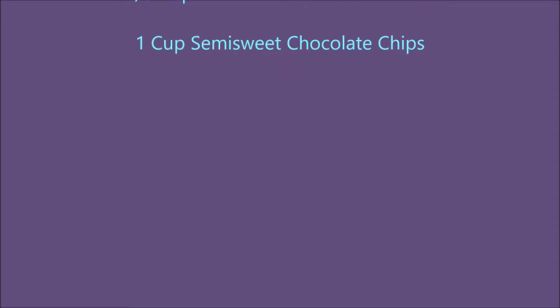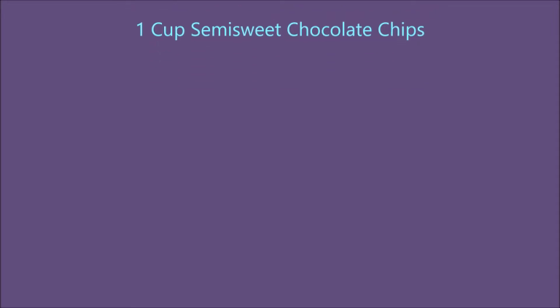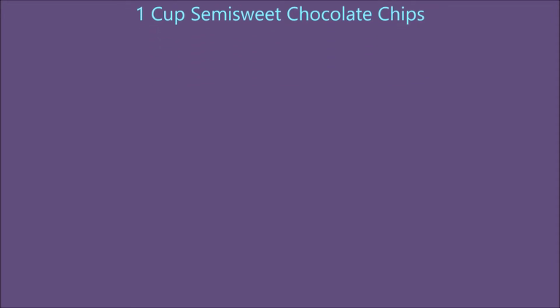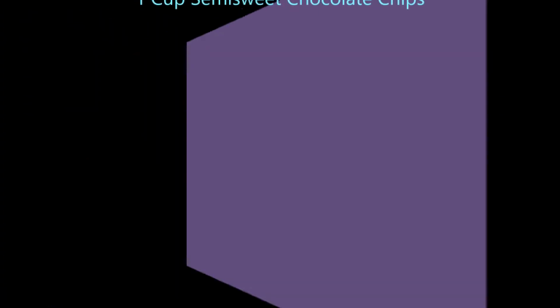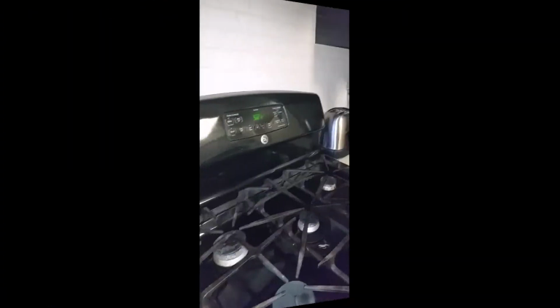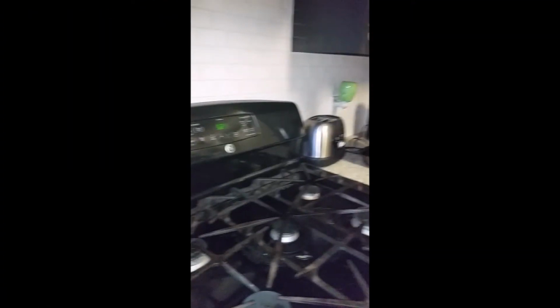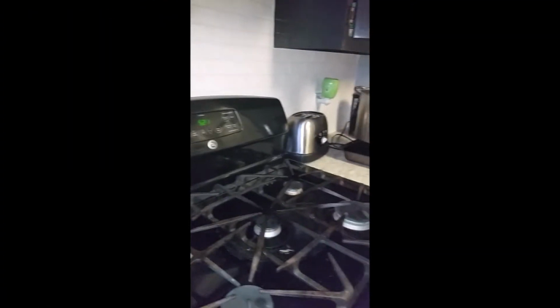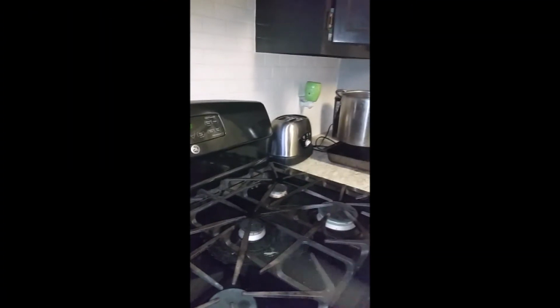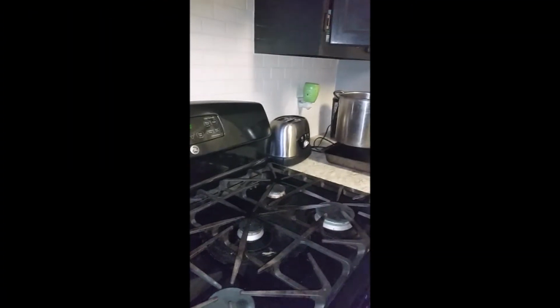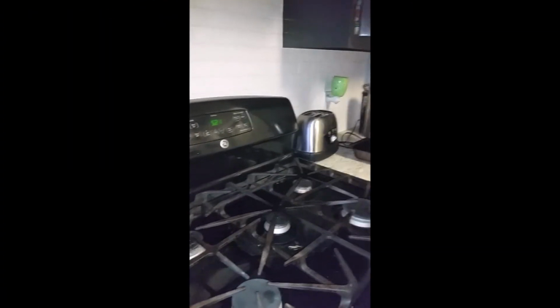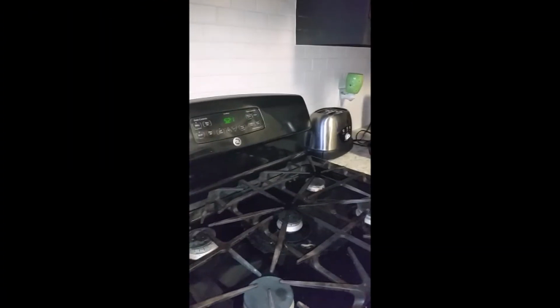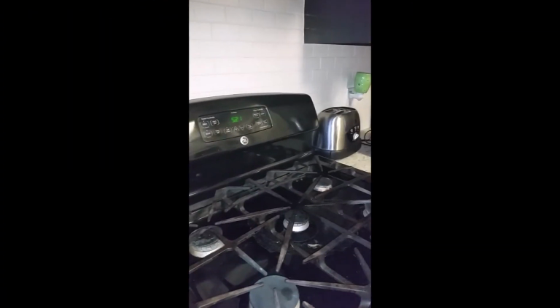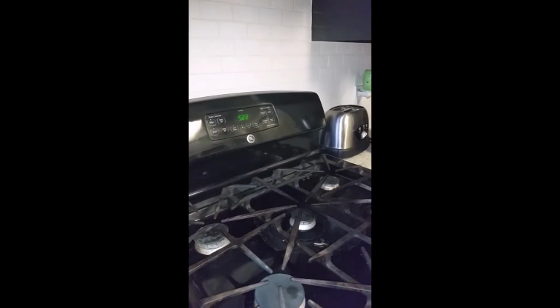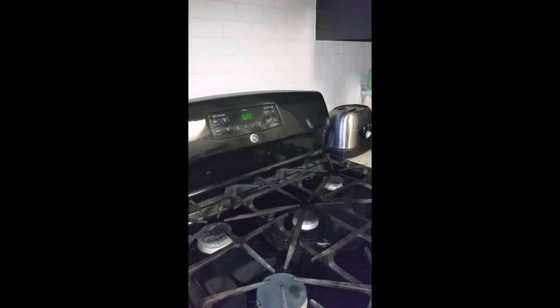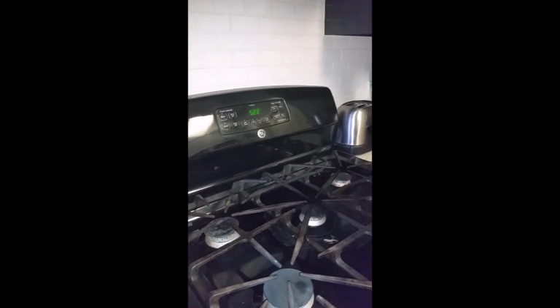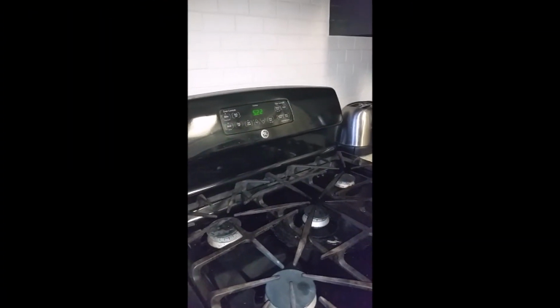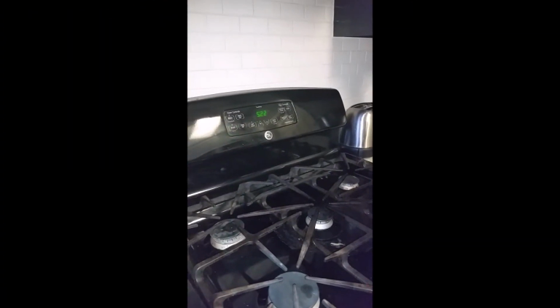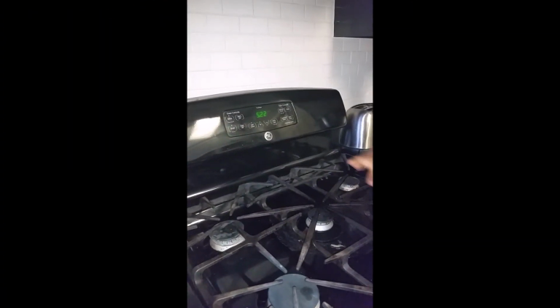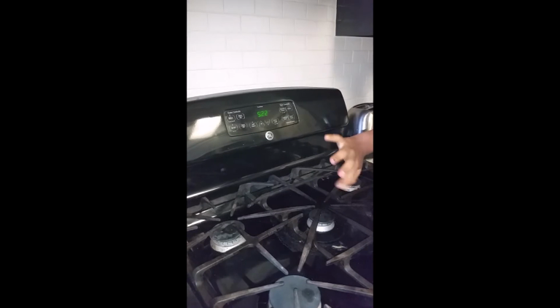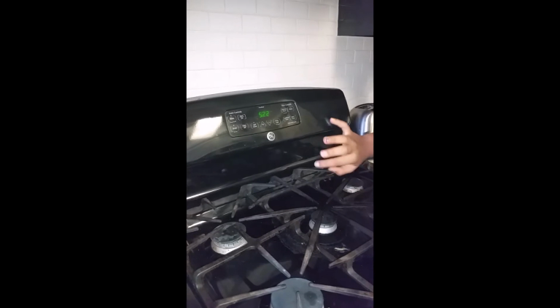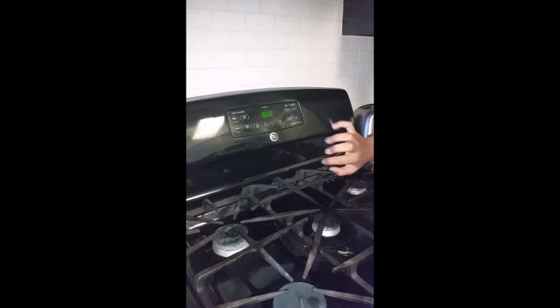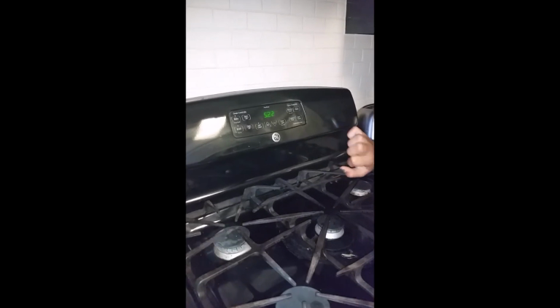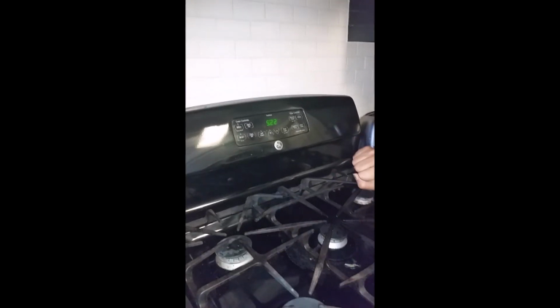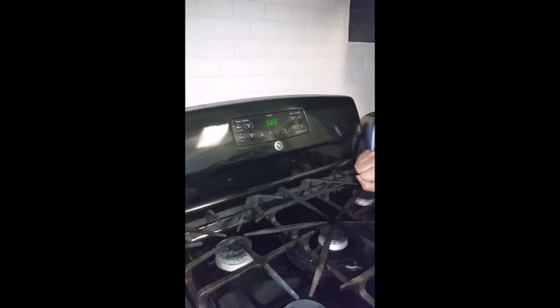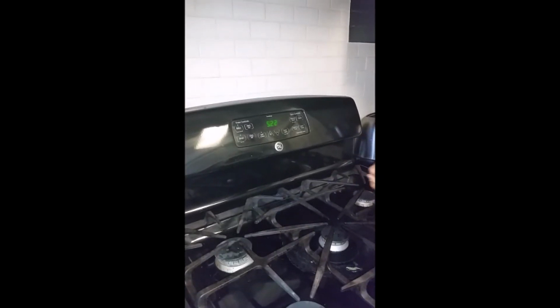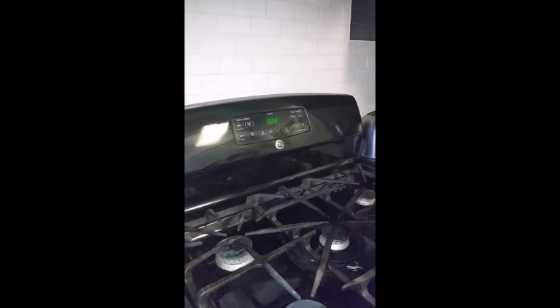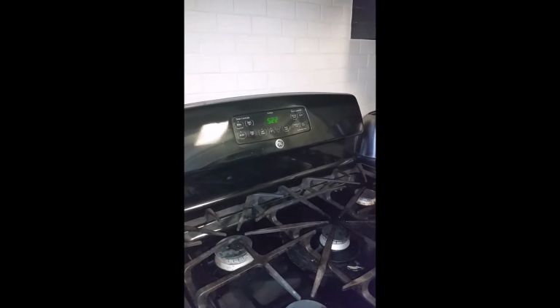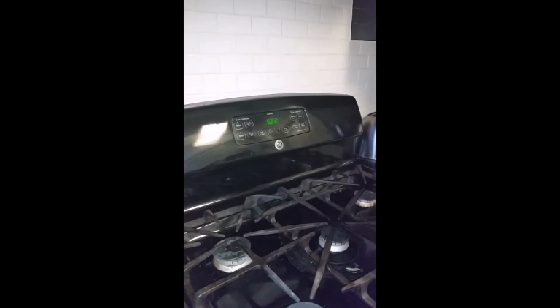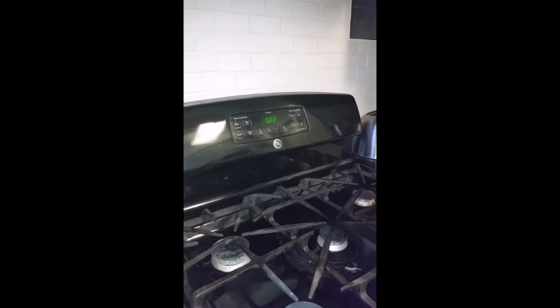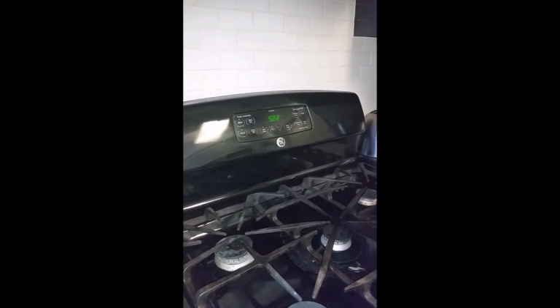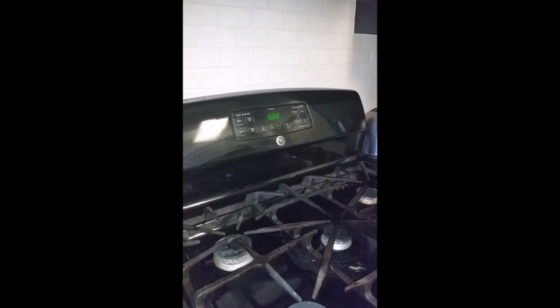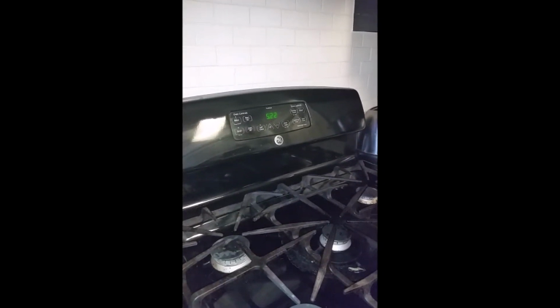We are going to preheat our oven to 350 degrees.